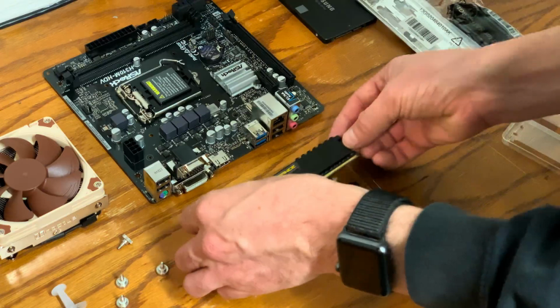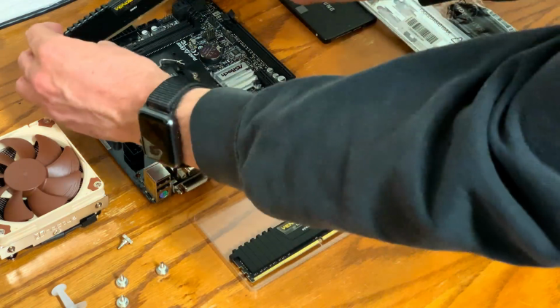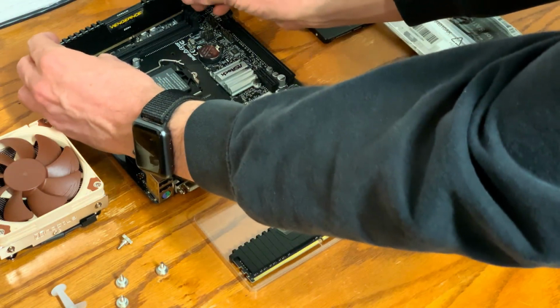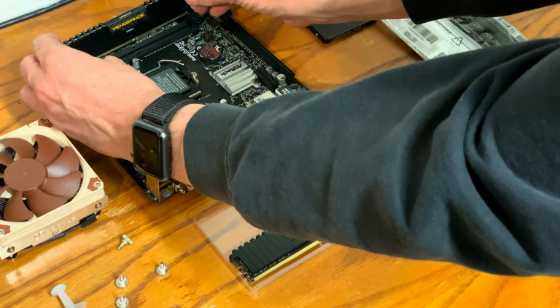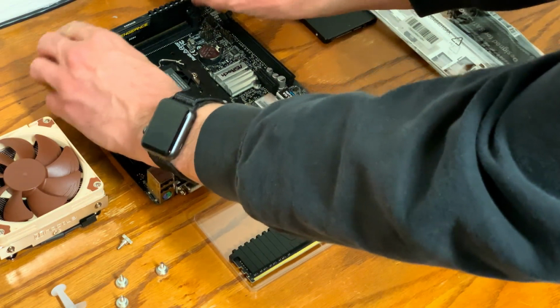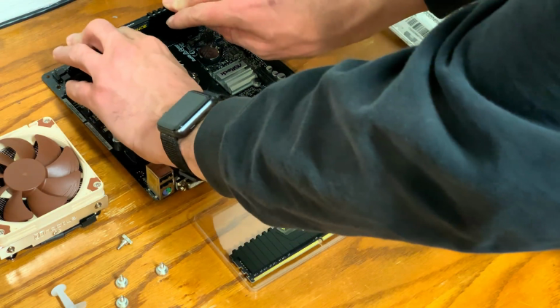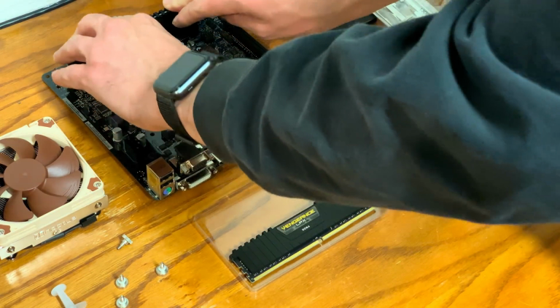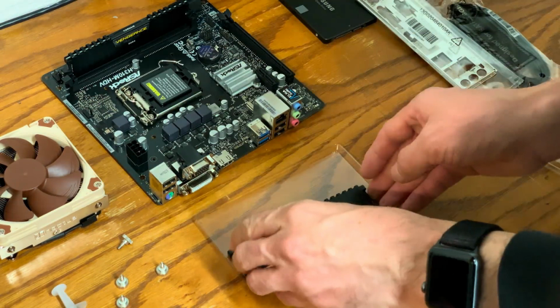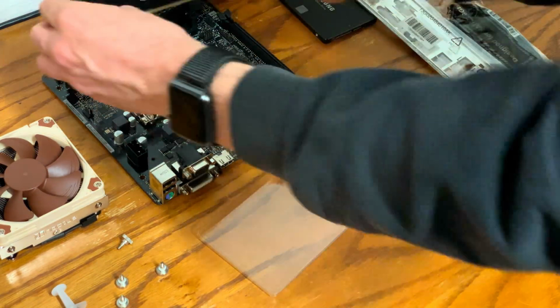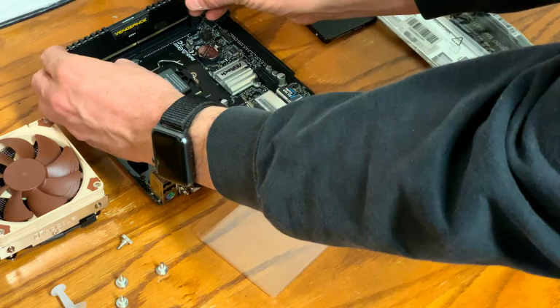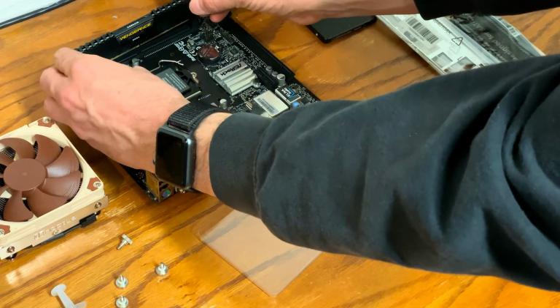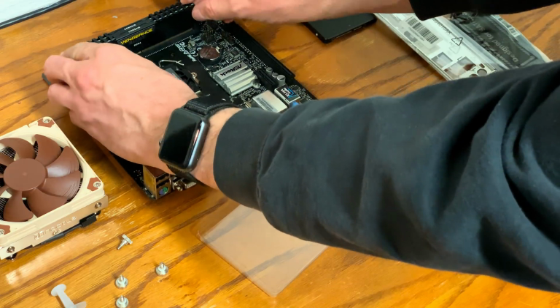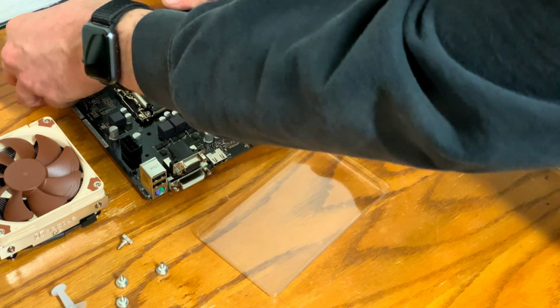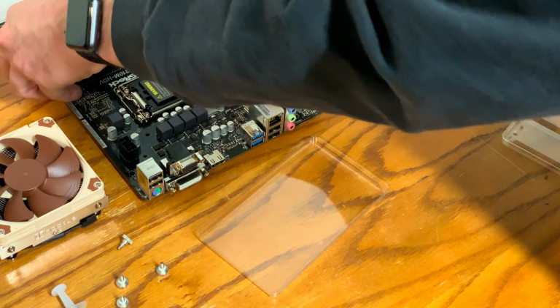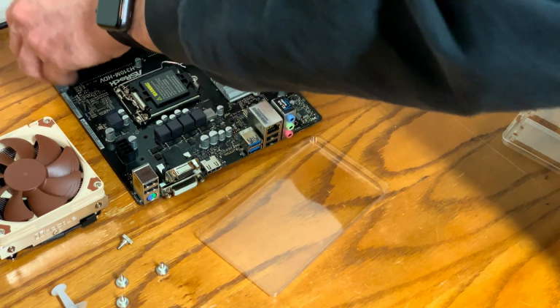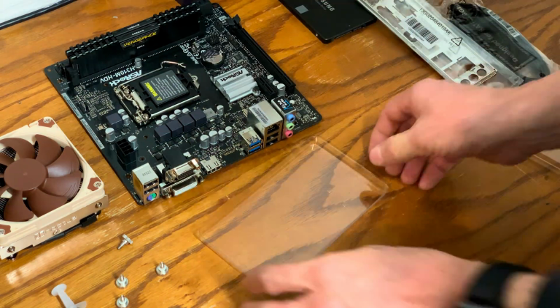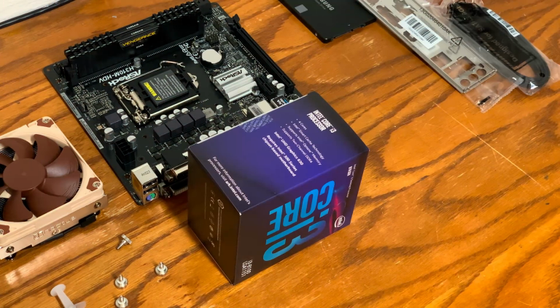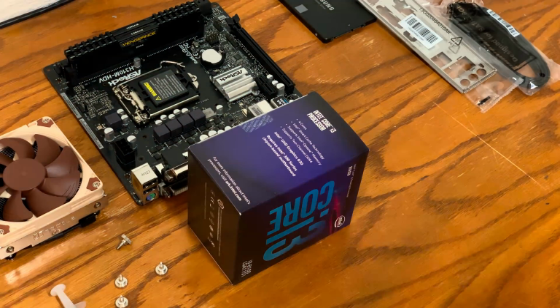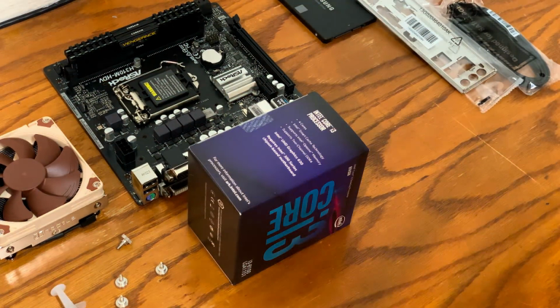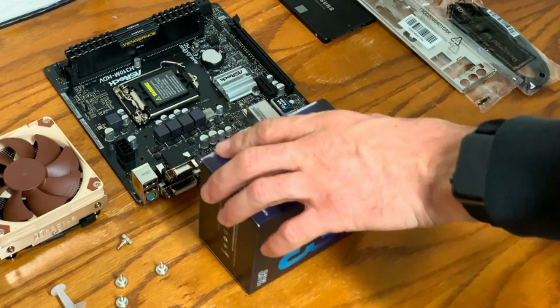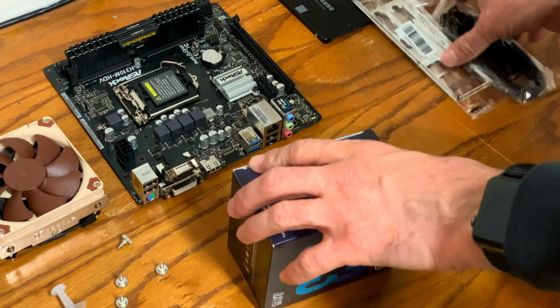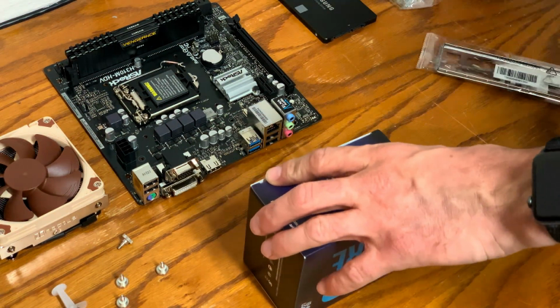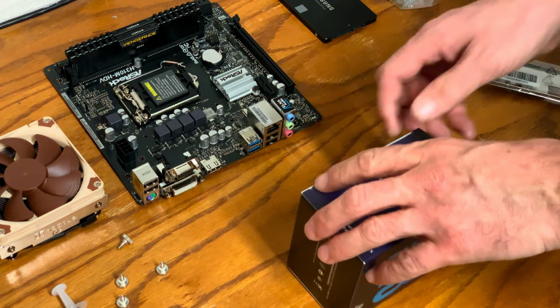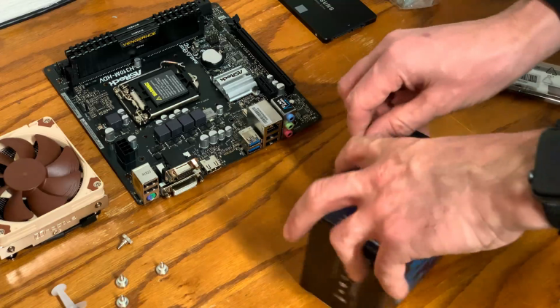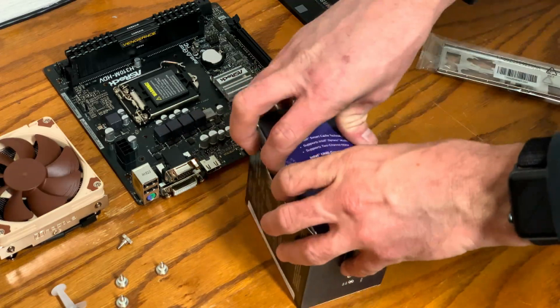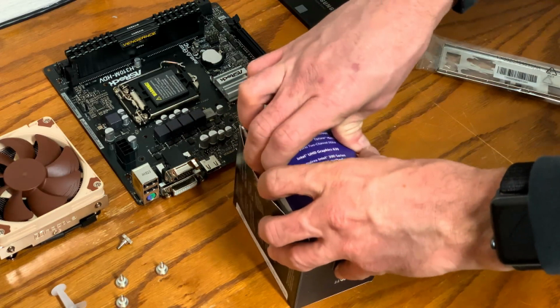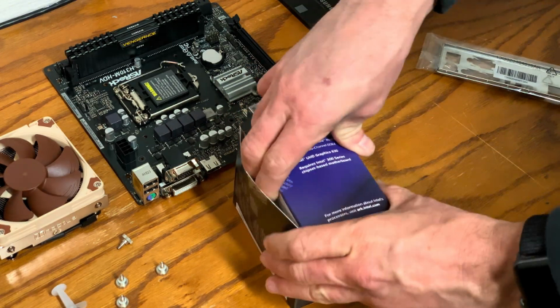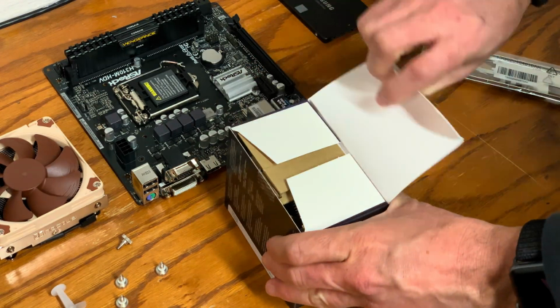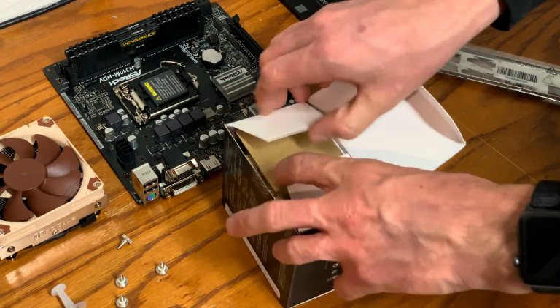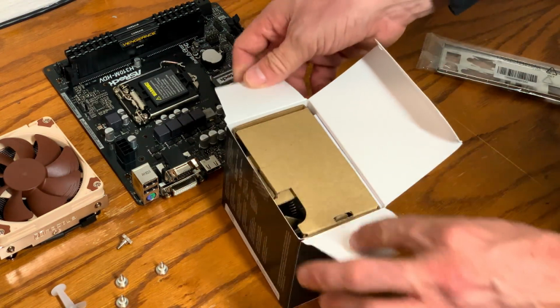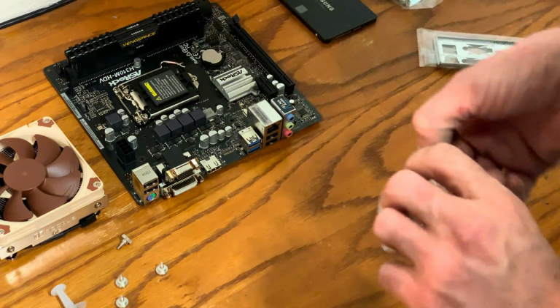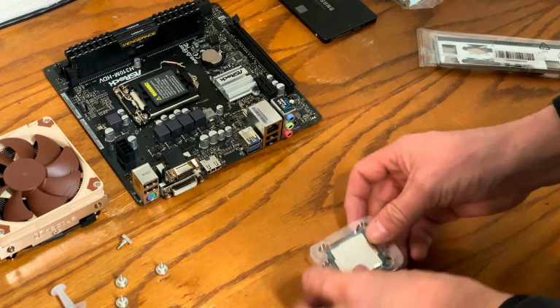I'm only using 8 gigs of memory, but you can certainly use more or less. In this case, the memory is matched and the CPU and all of the components are new, so I will get the longest lifespan out of this PFSense setup.